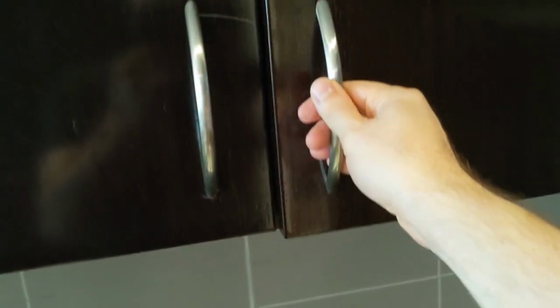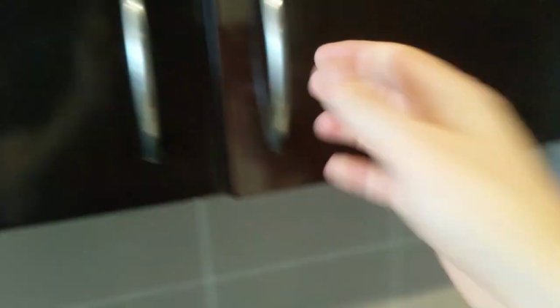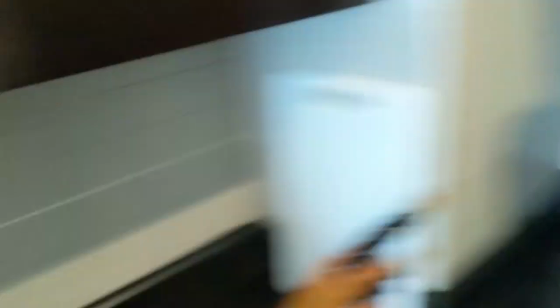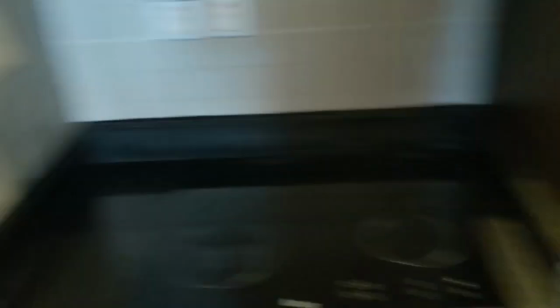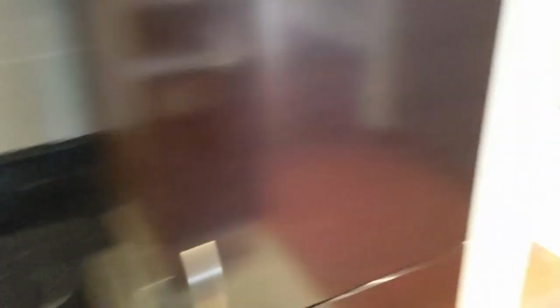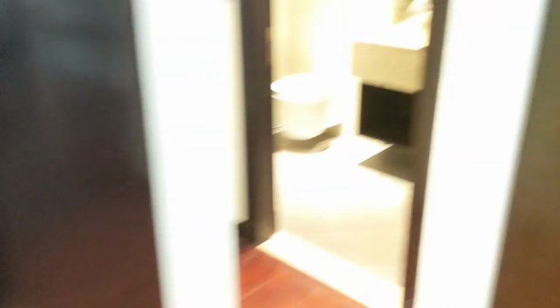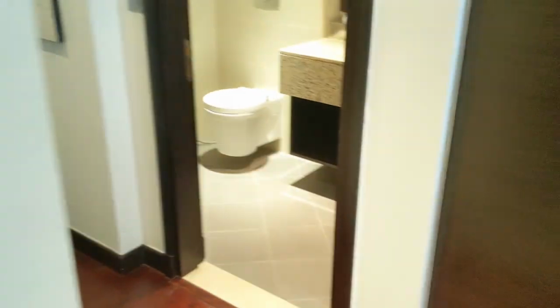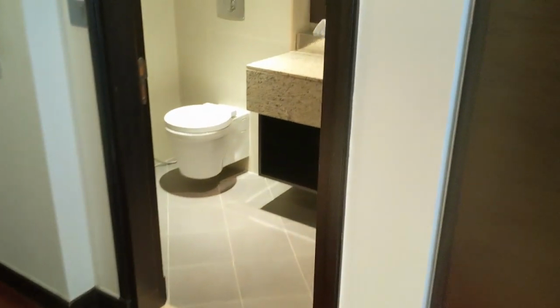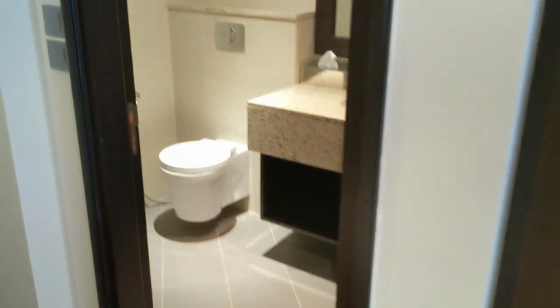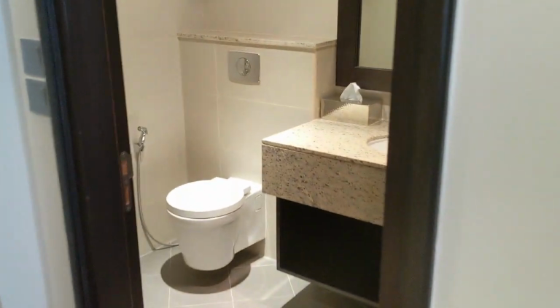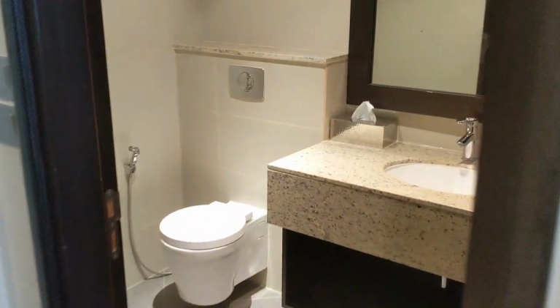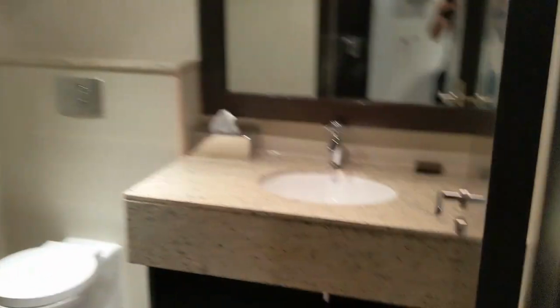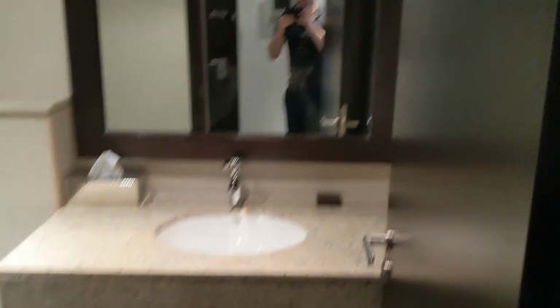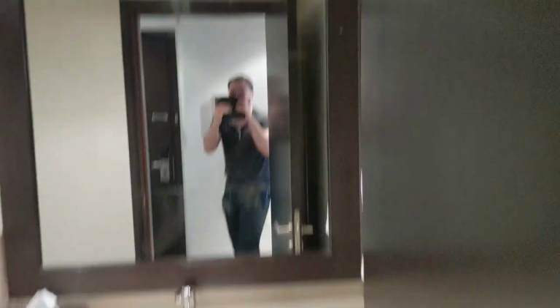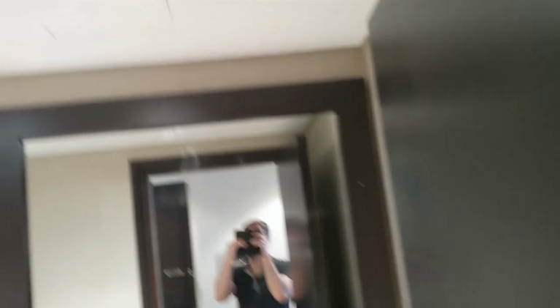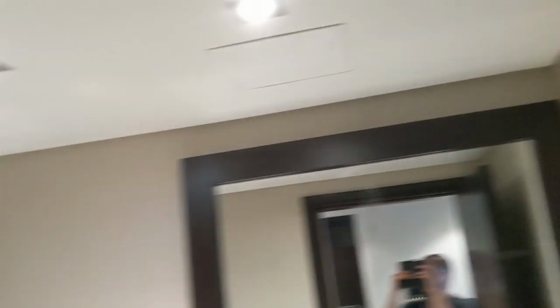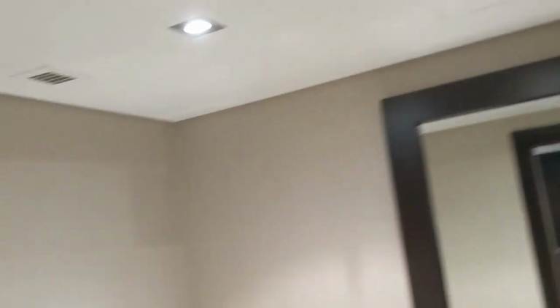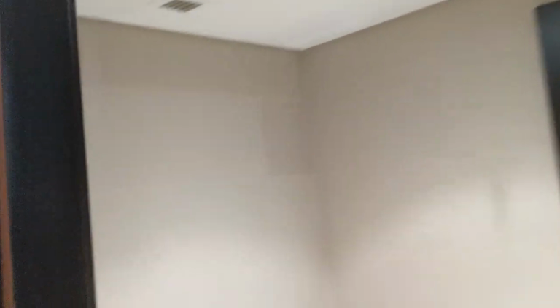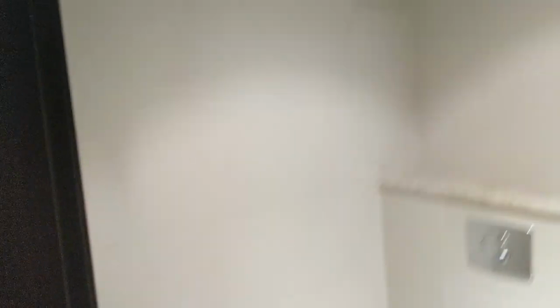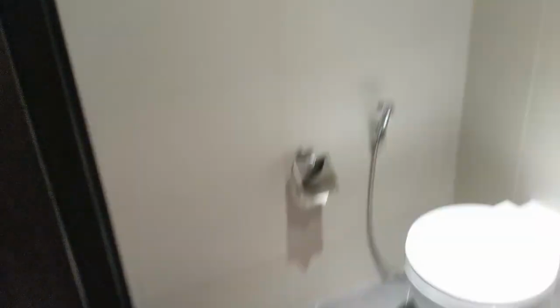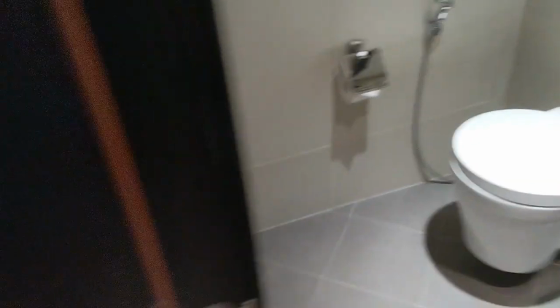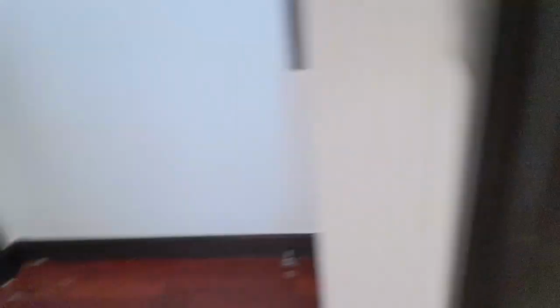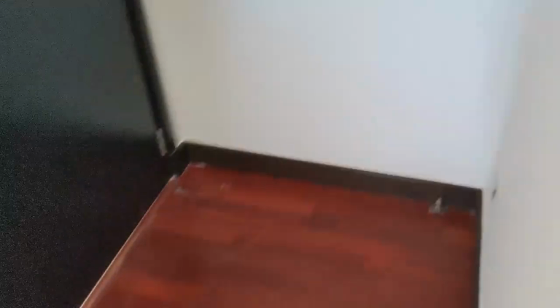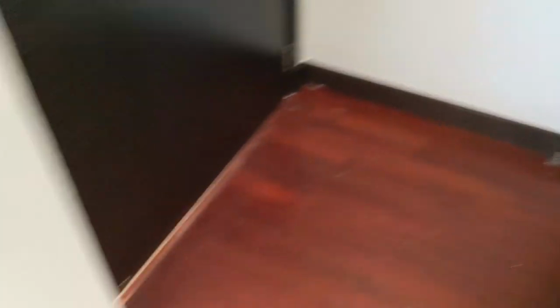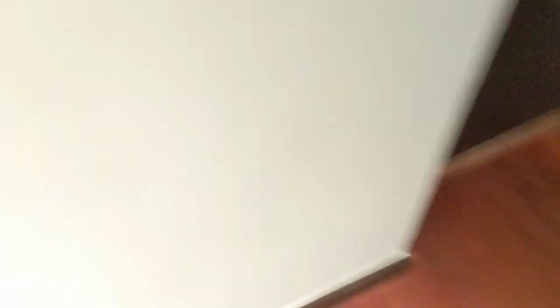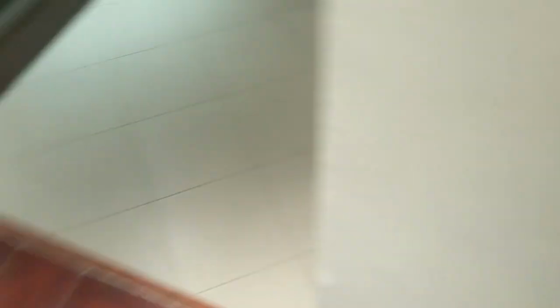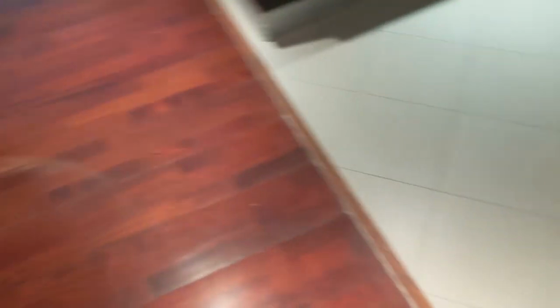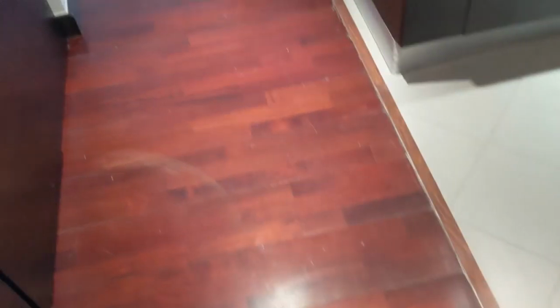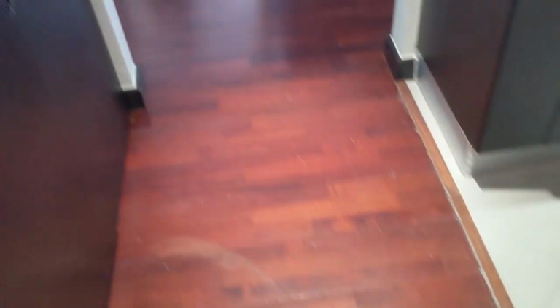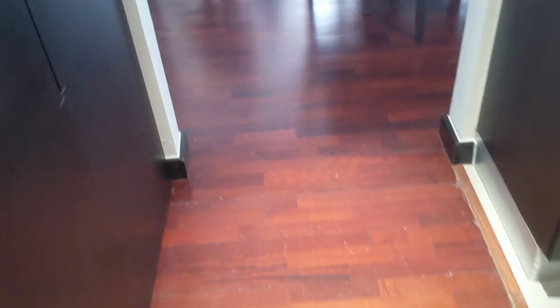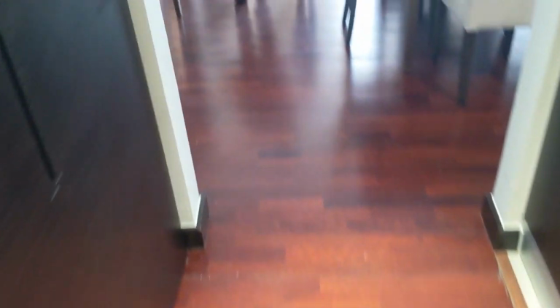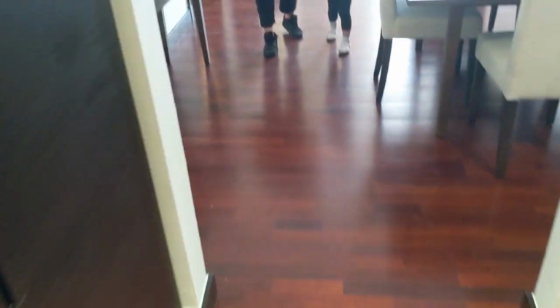This is the guest washroom. And it's the same colored dark wood flooring as we saw before.